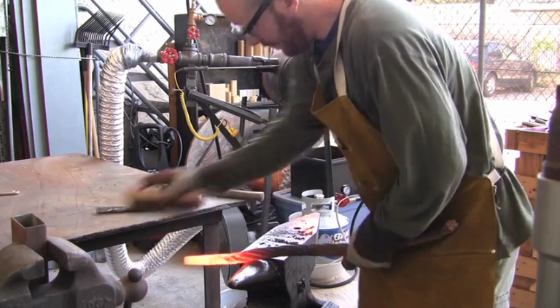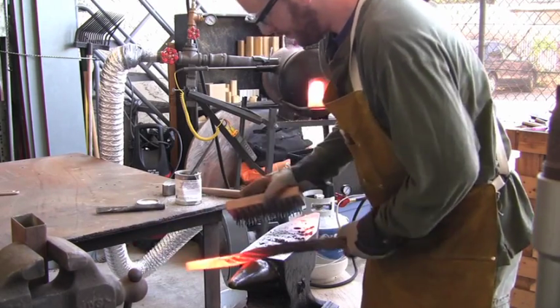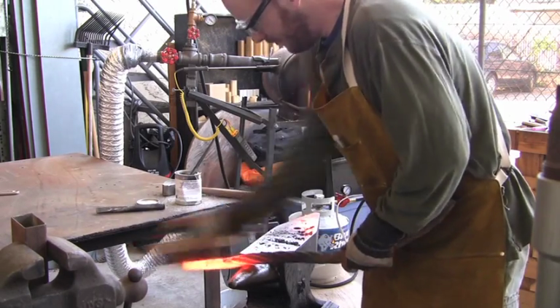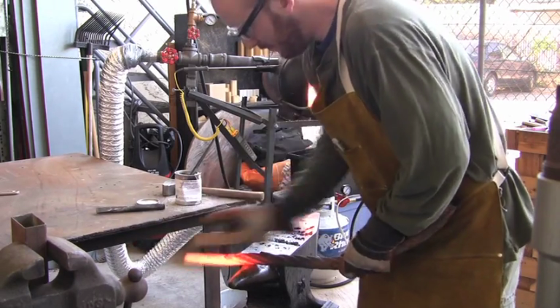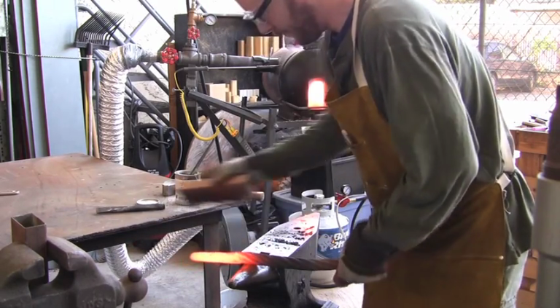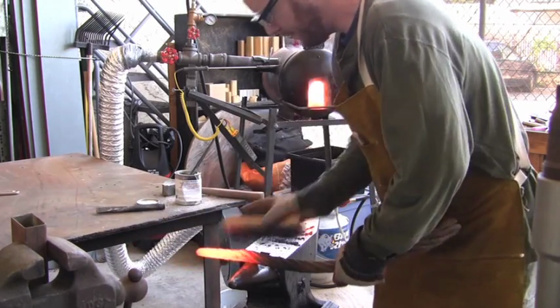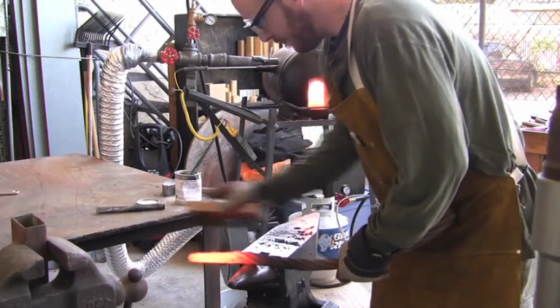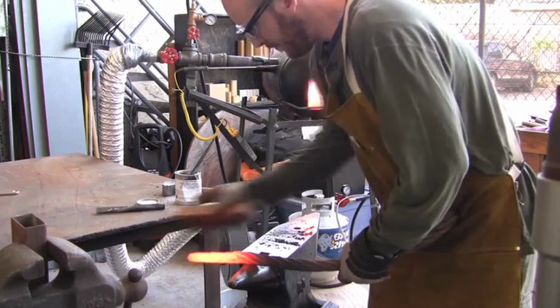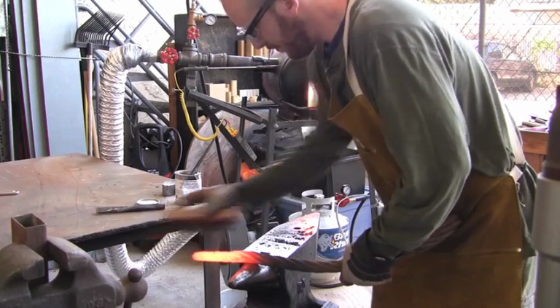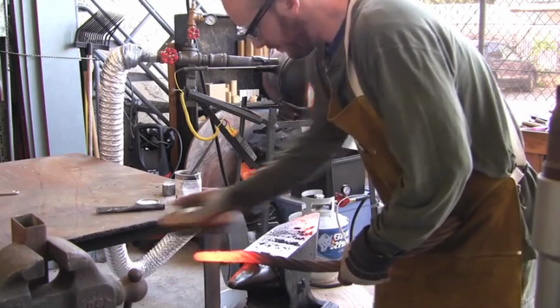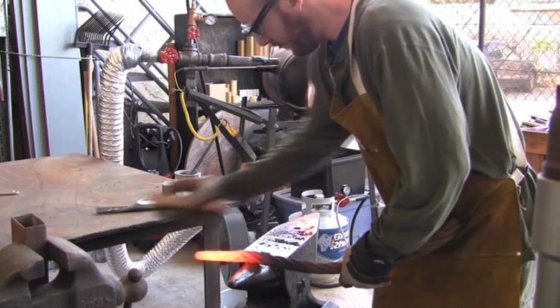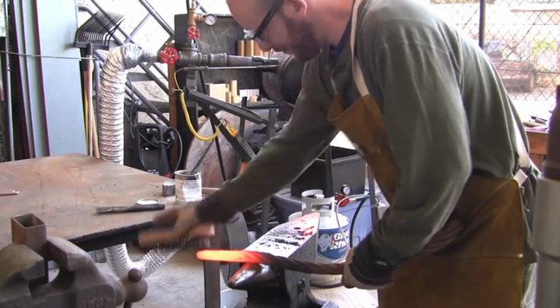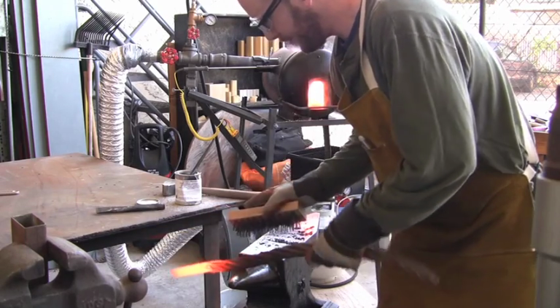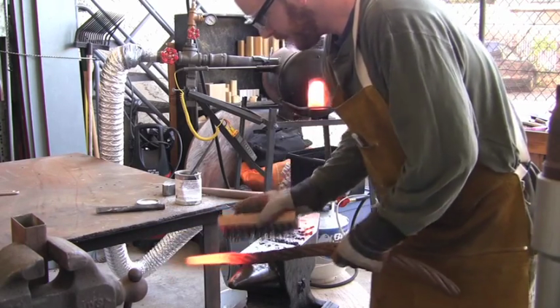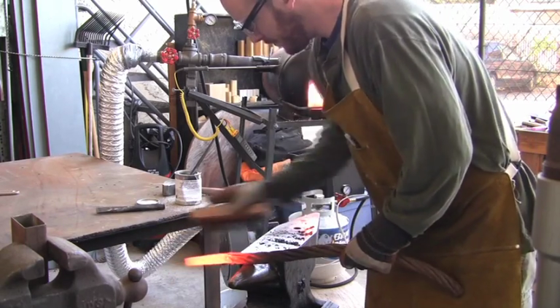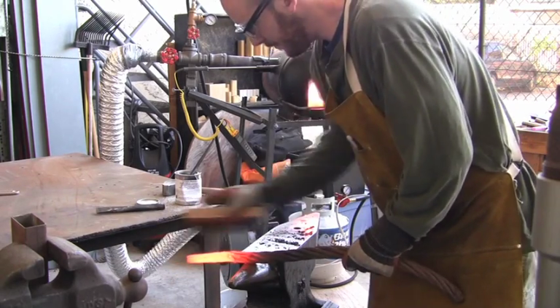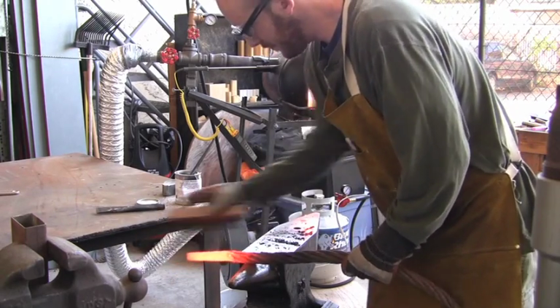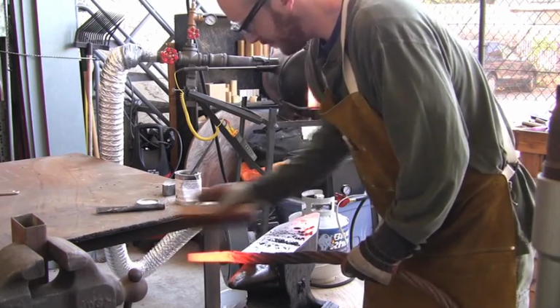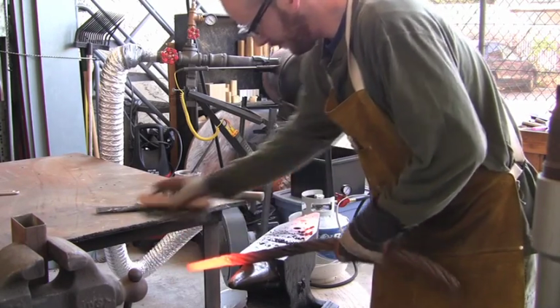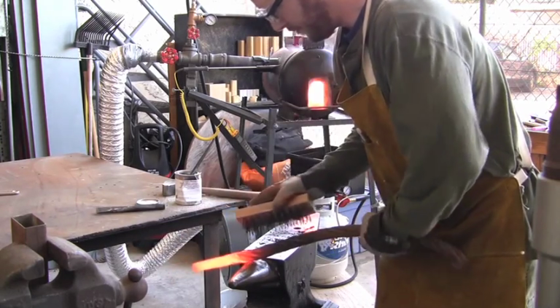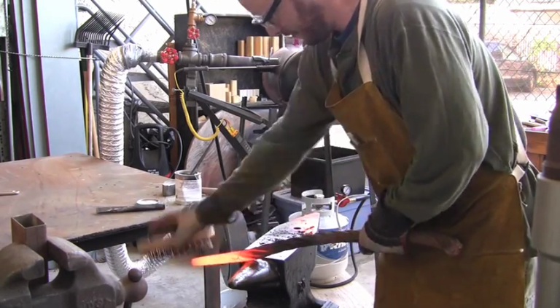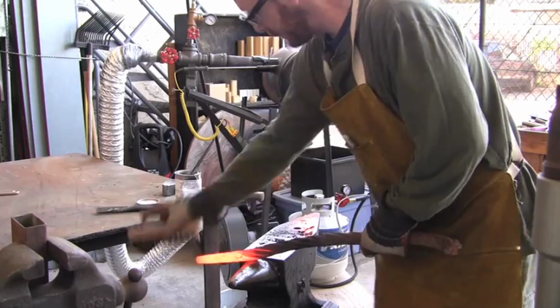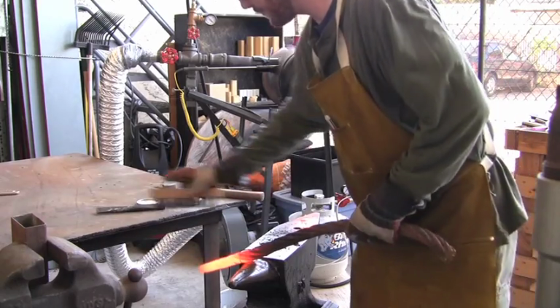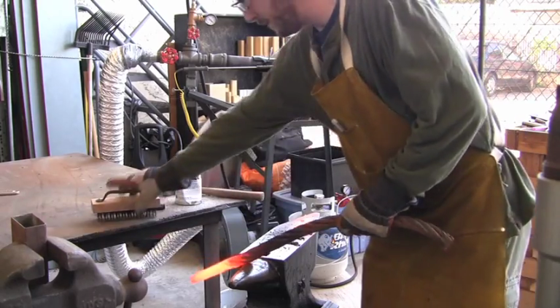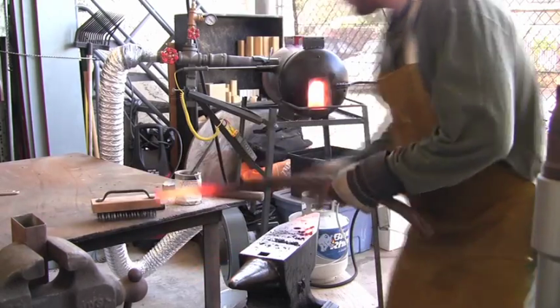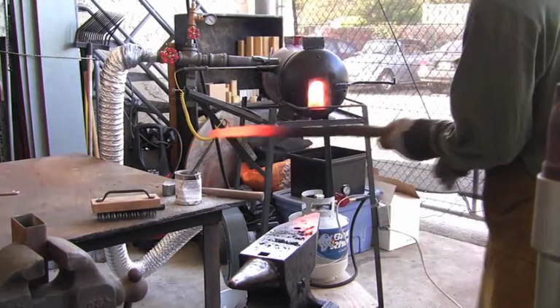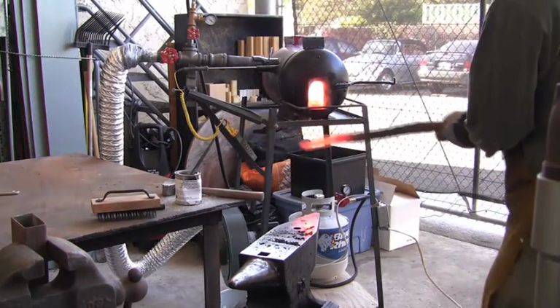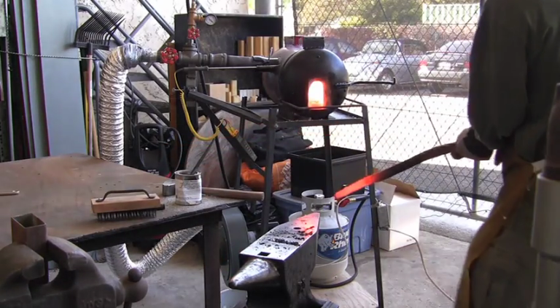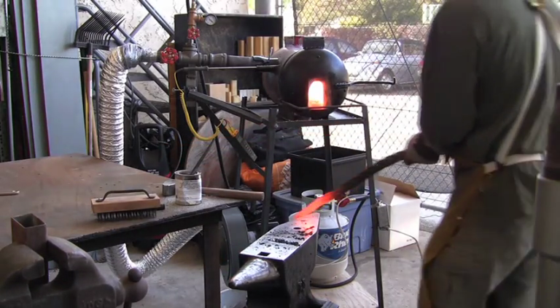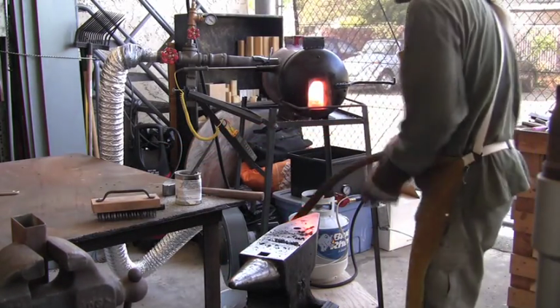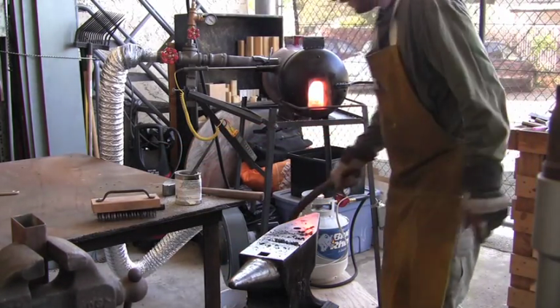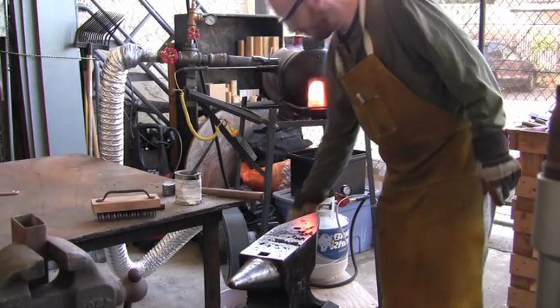Although you cannot see it on the video, the forge is running out of gas and the temperature drop is already significant. At this point, it doesn't make any sense to continue to forge the cable, but we are just going to quench it to take a look.